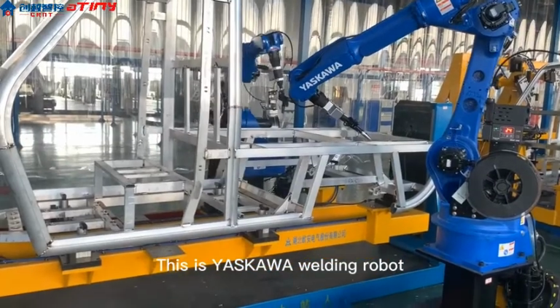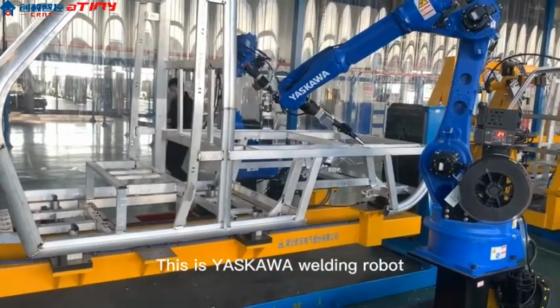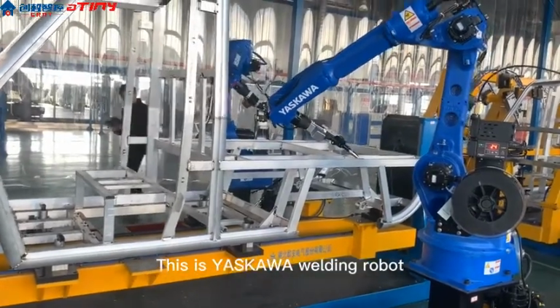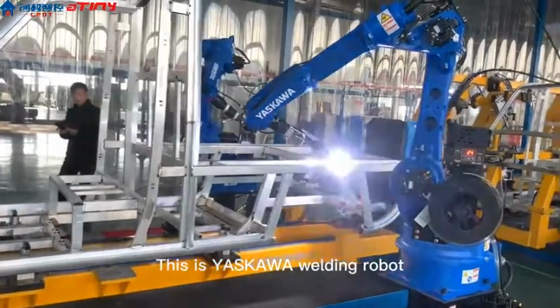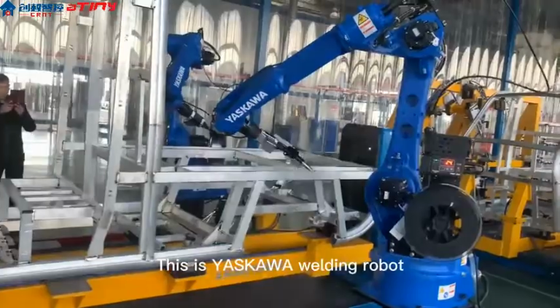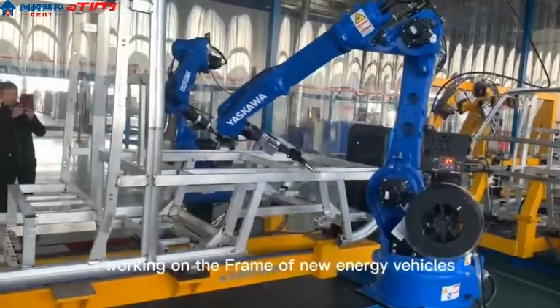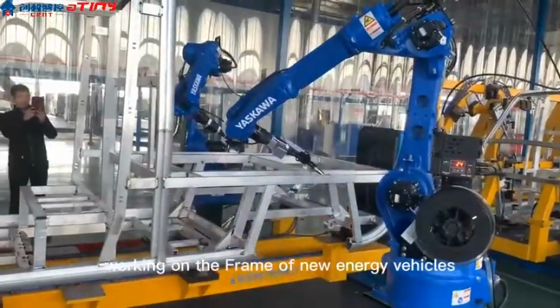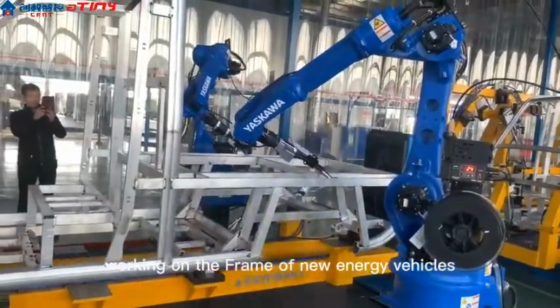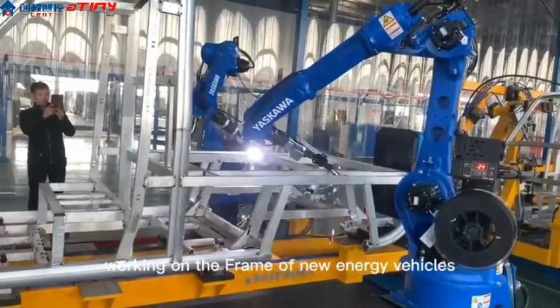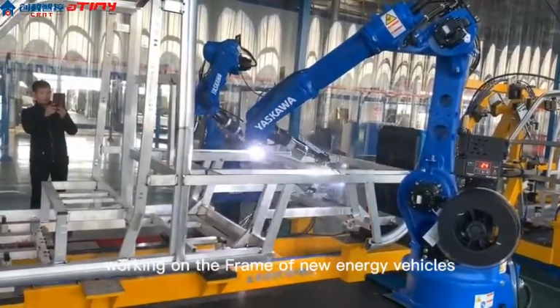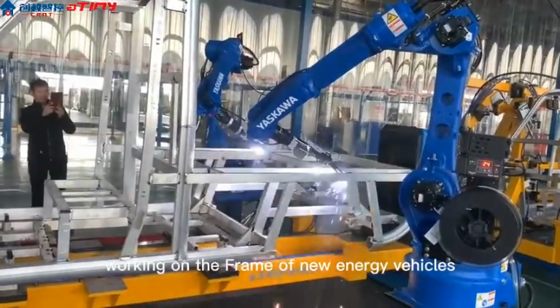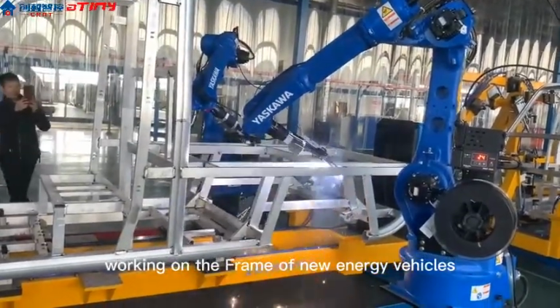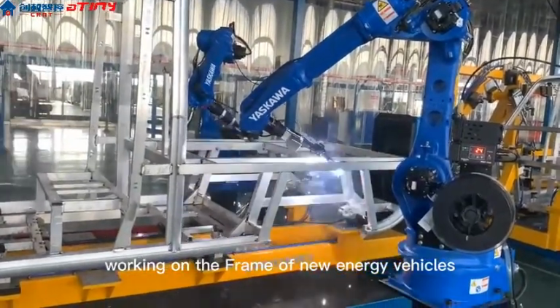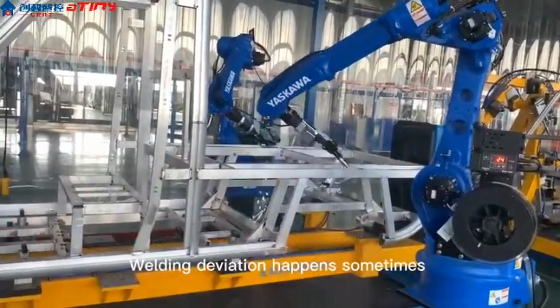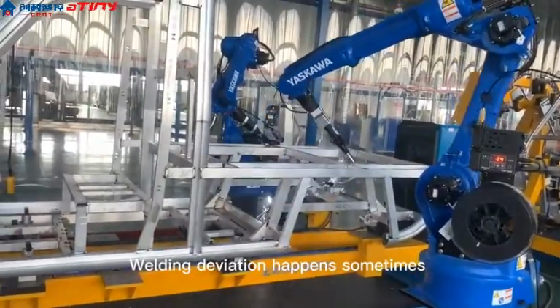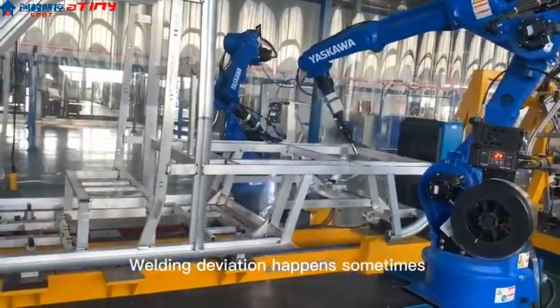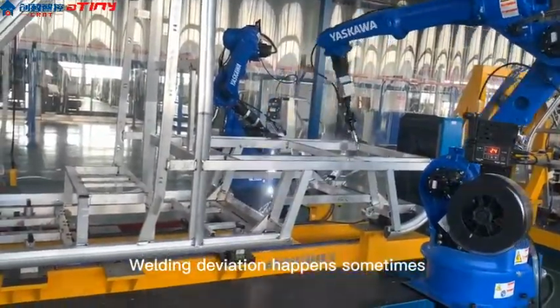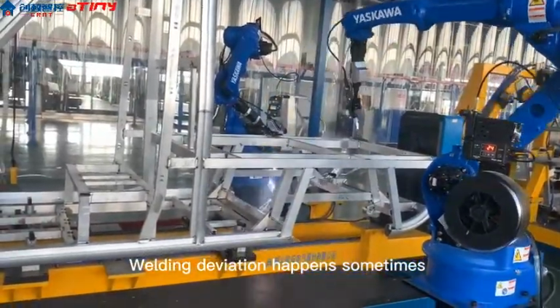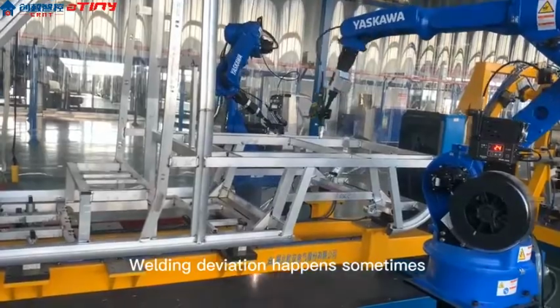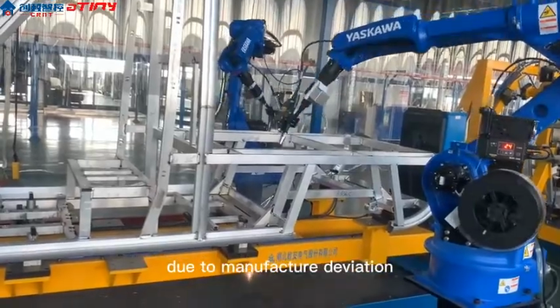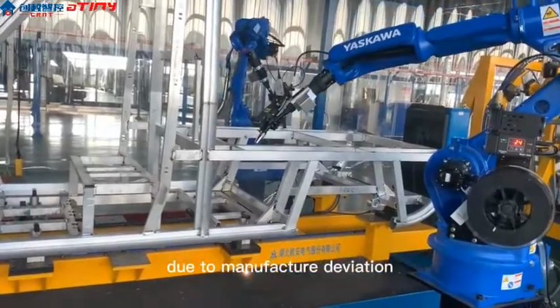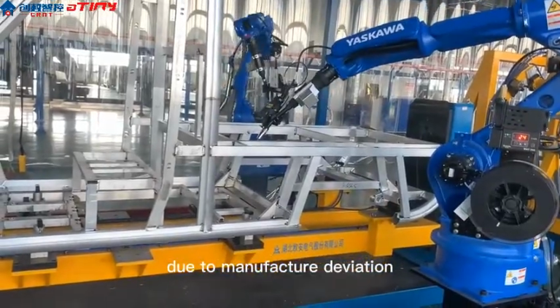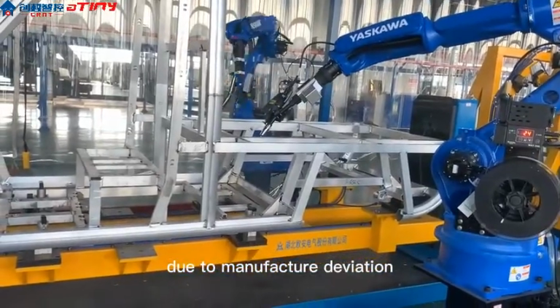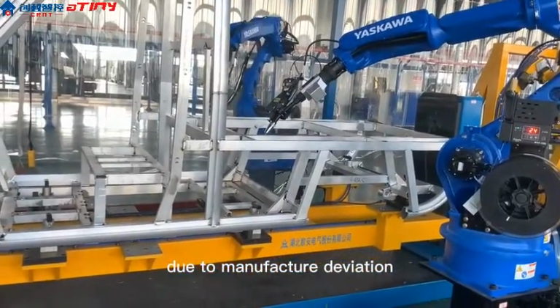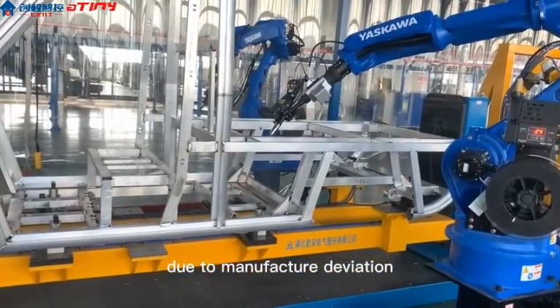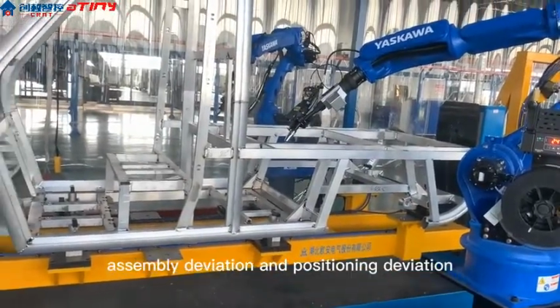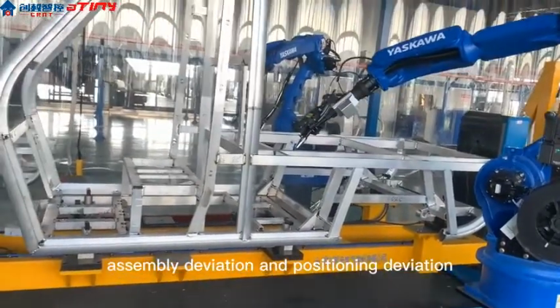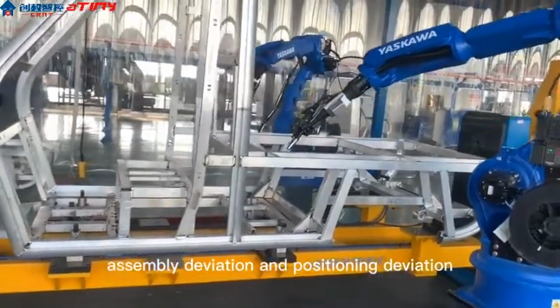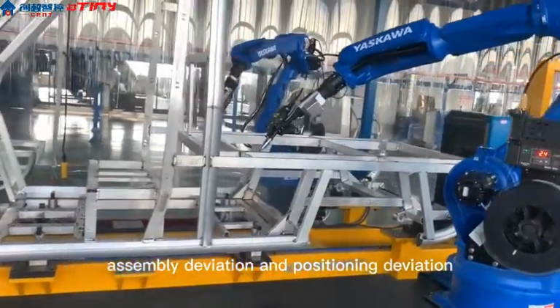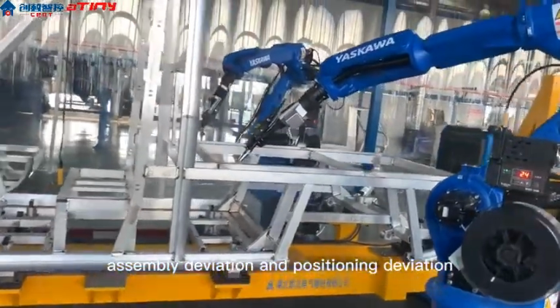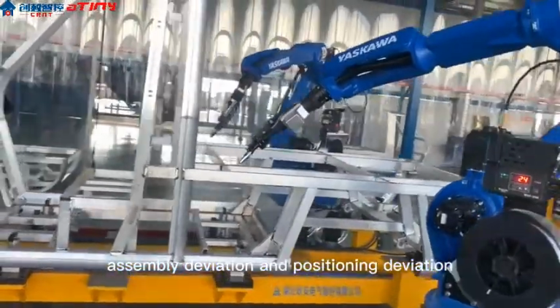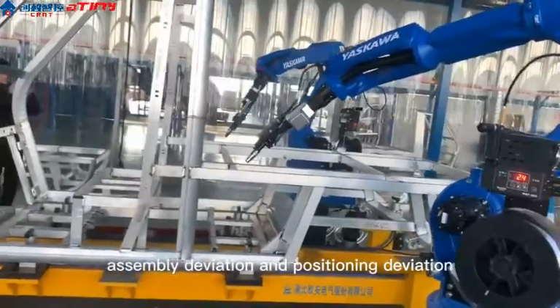Yaskawa welding robot working on the frame of new energy vehicles. Welding deviation happens sometimes due to manufacturer deviation, assembly deviation, and positioning deviation.